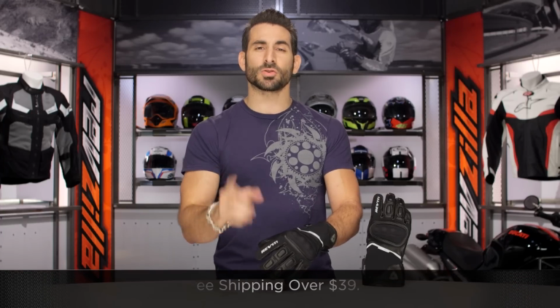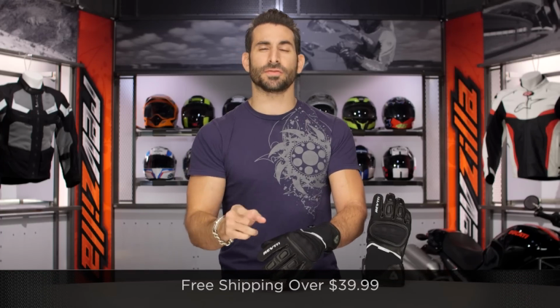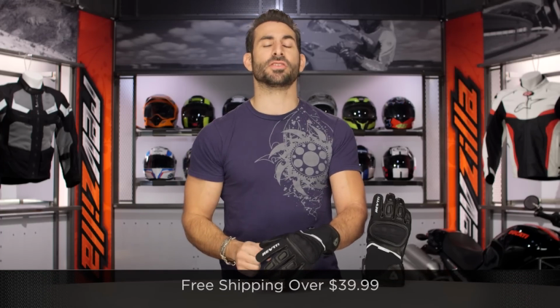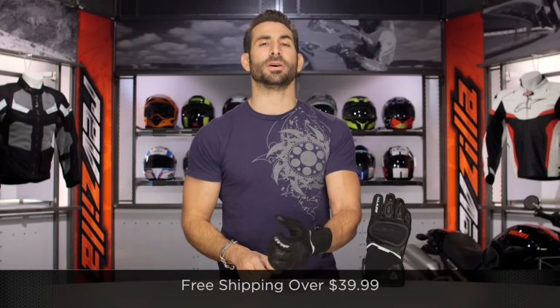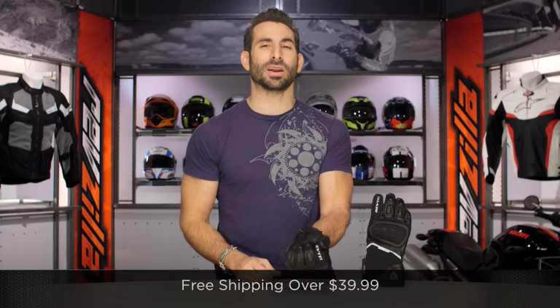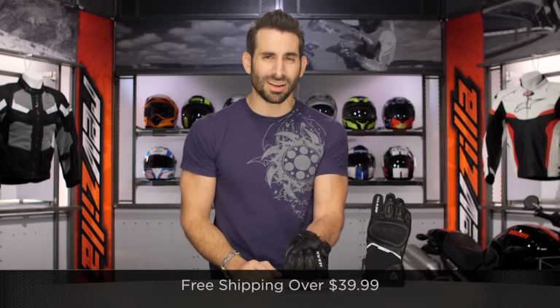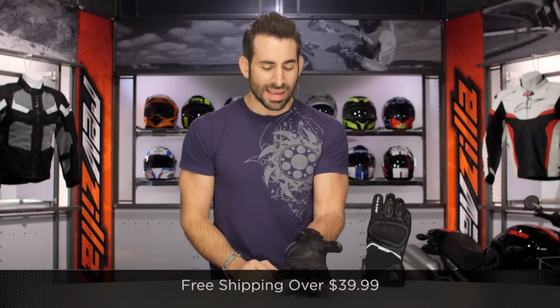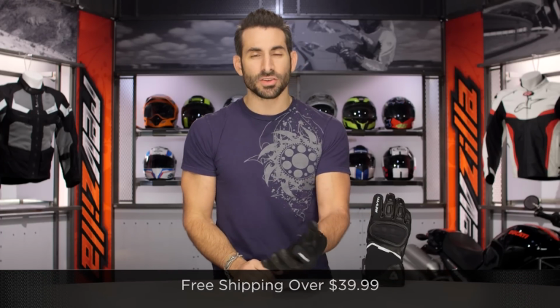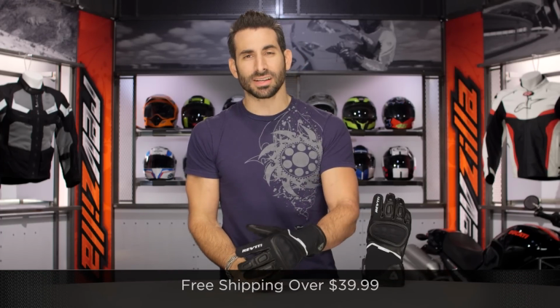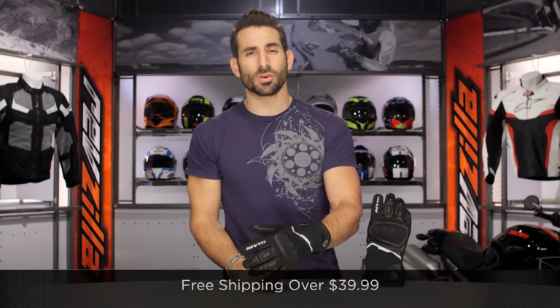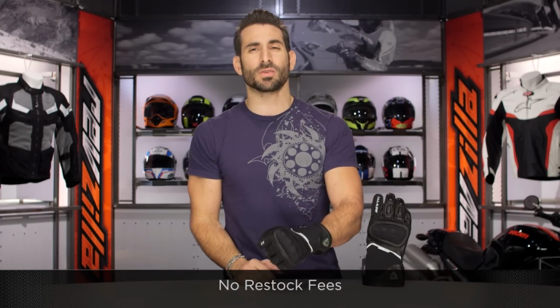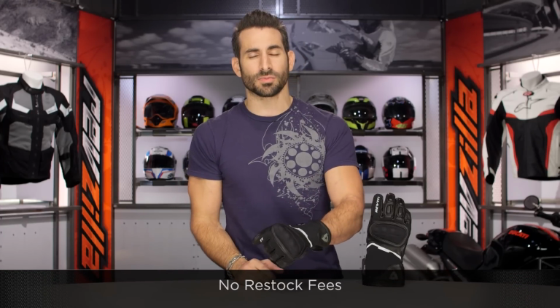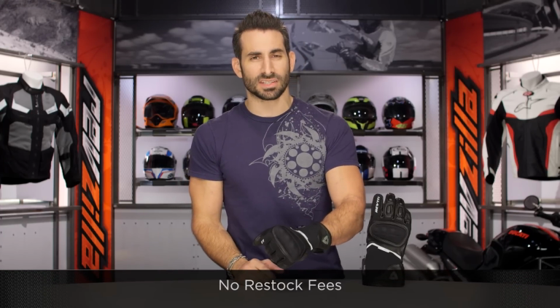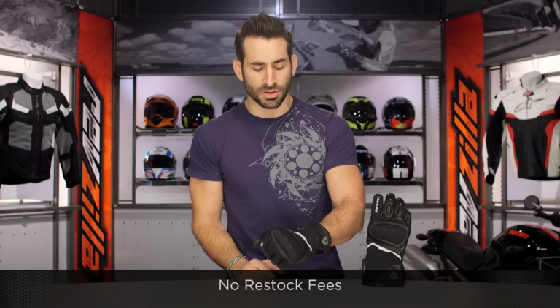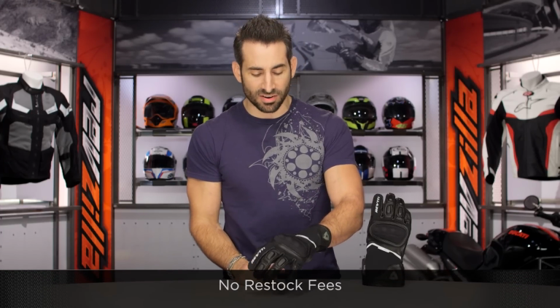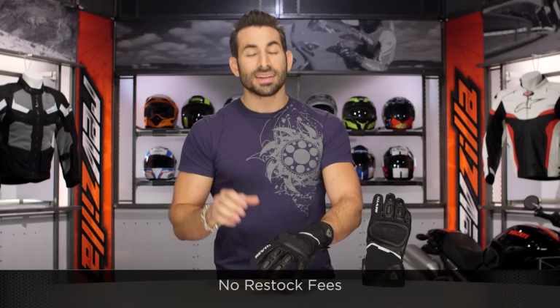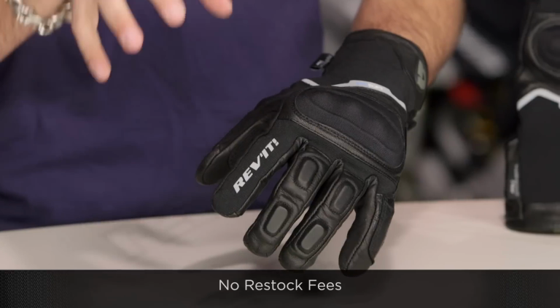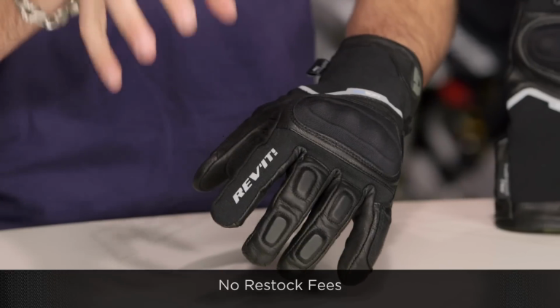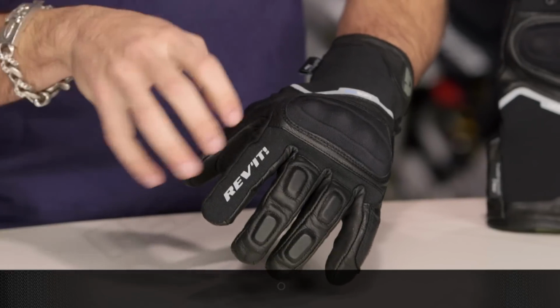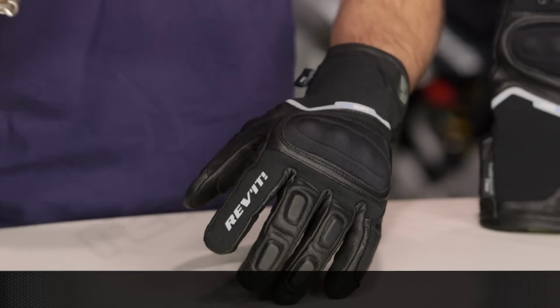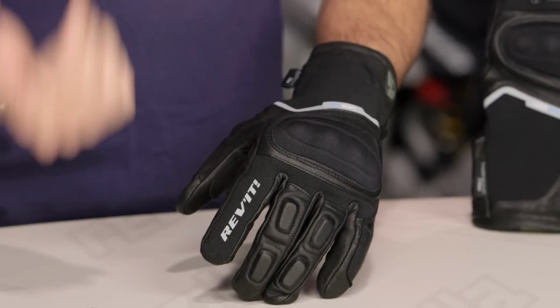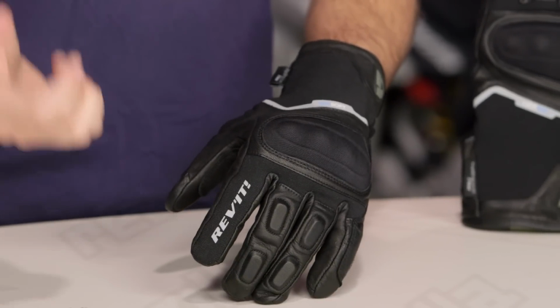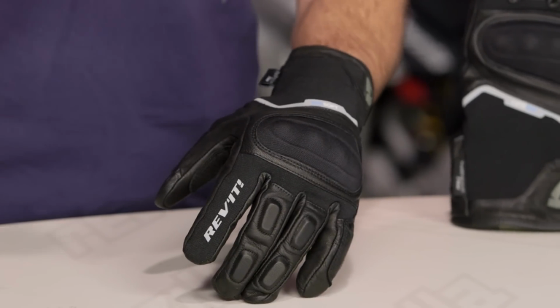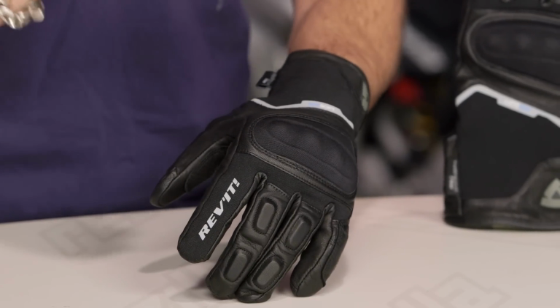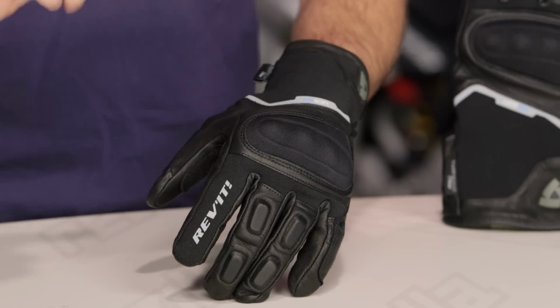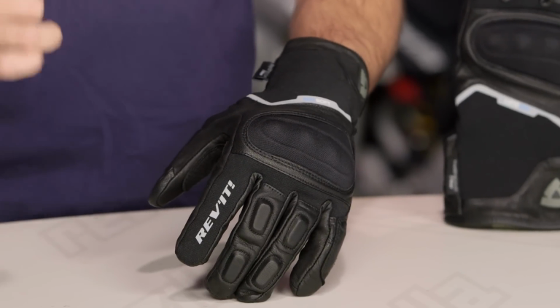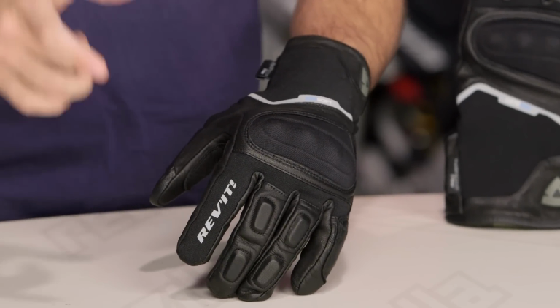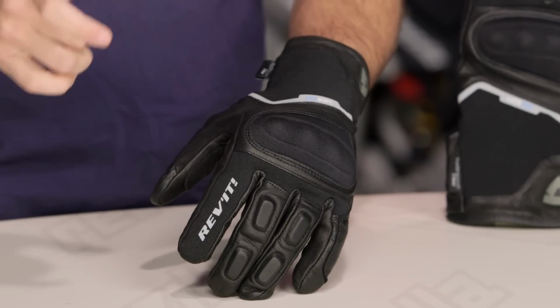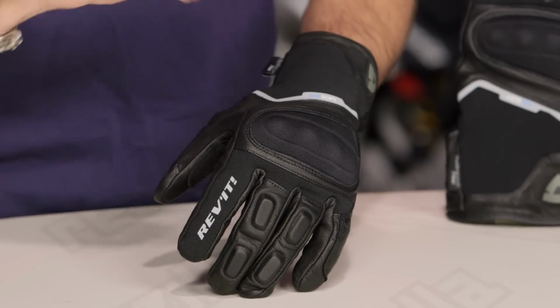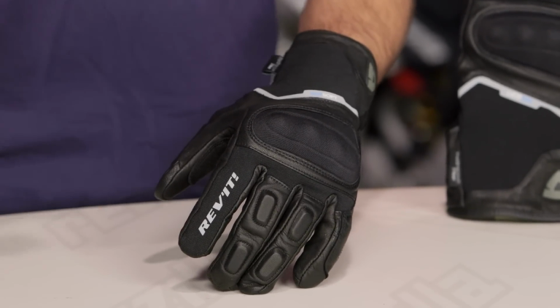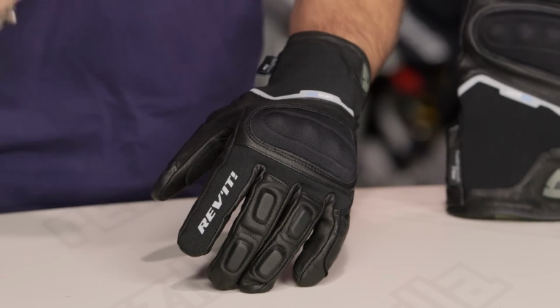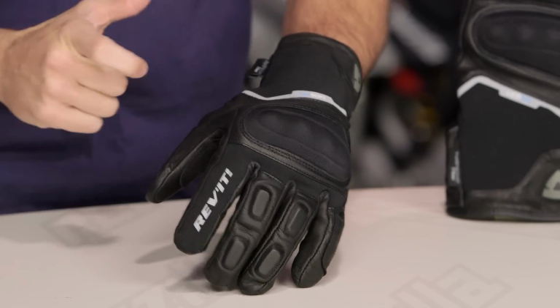As always, we'll ship for free over $39. I'd love for you to click our logo and subscribe to us at RevZillaTV on YouTube. Tell me if you love the new Summit 2 as much as I do — both for men and women. There was a previous version for both genders.